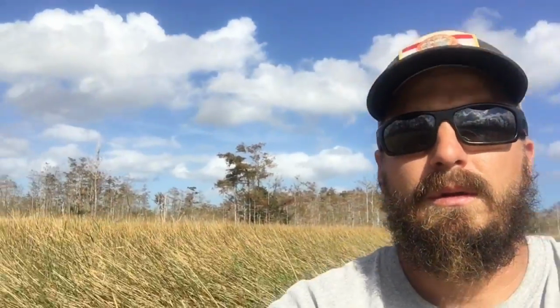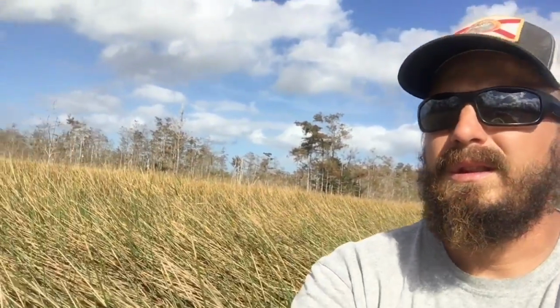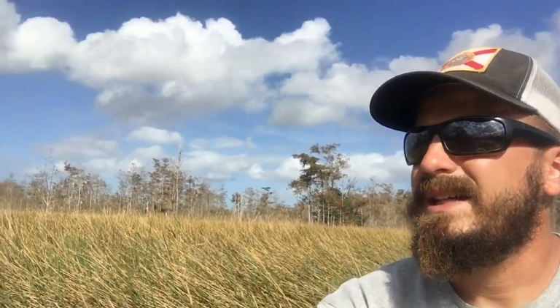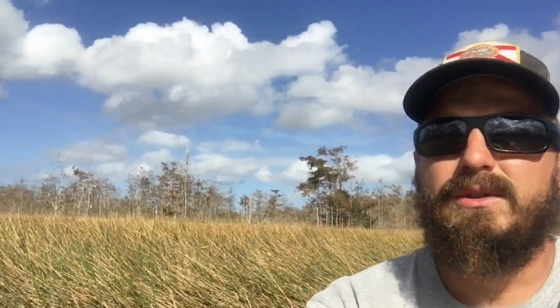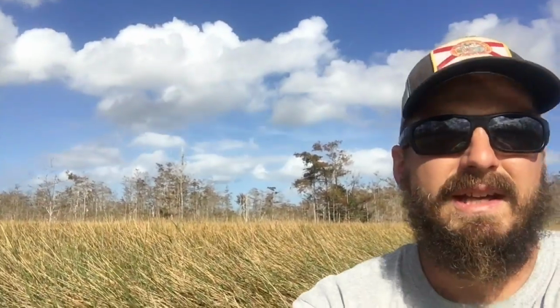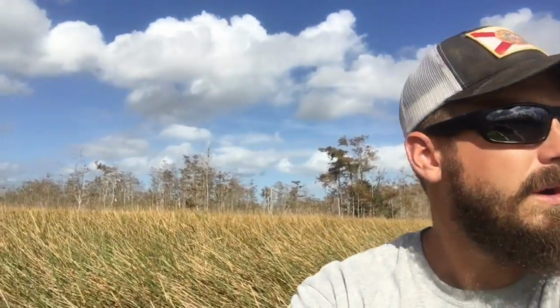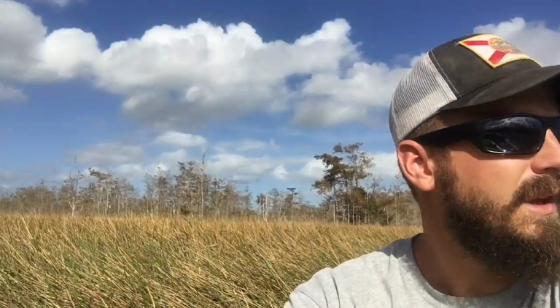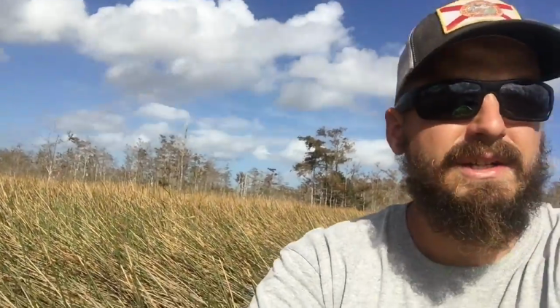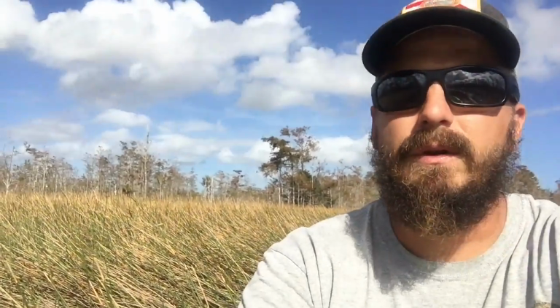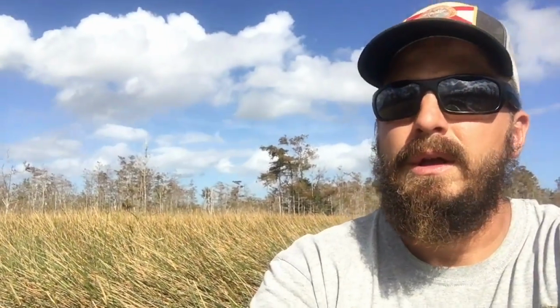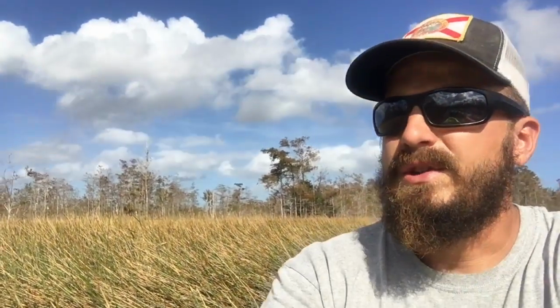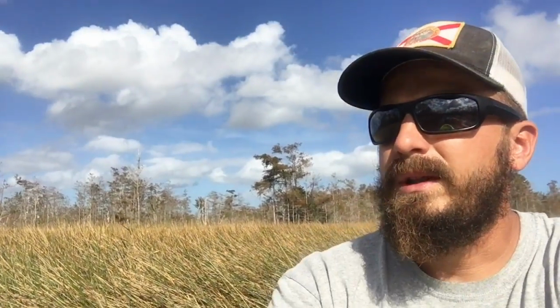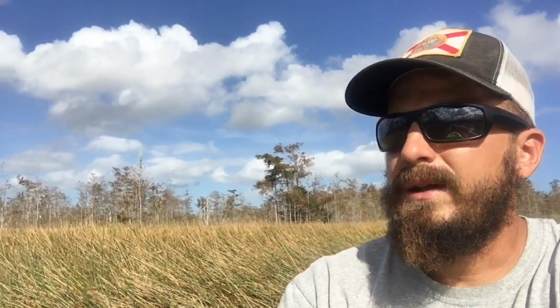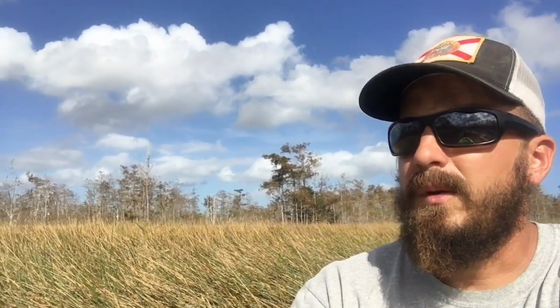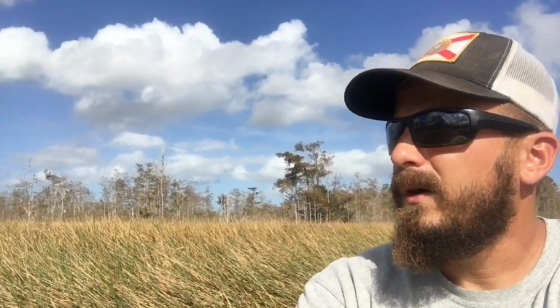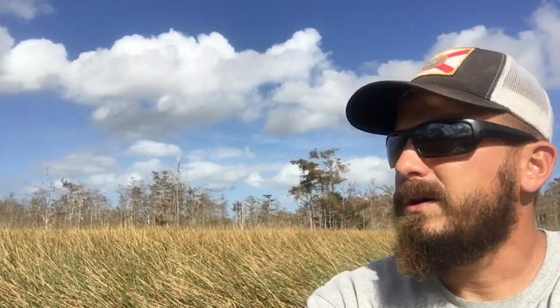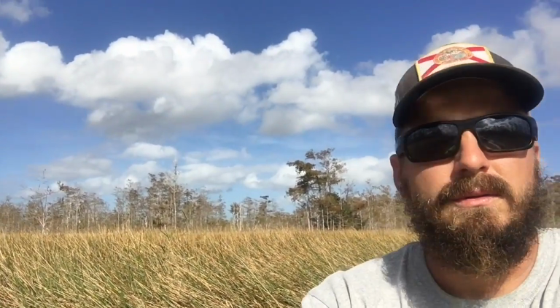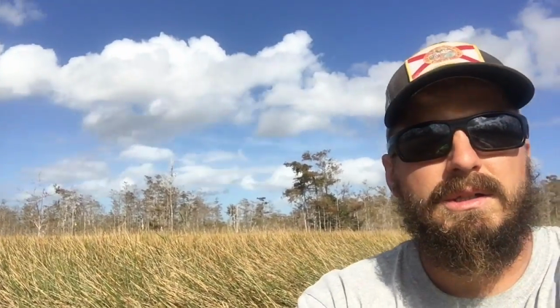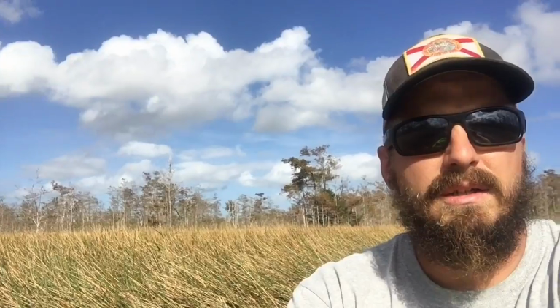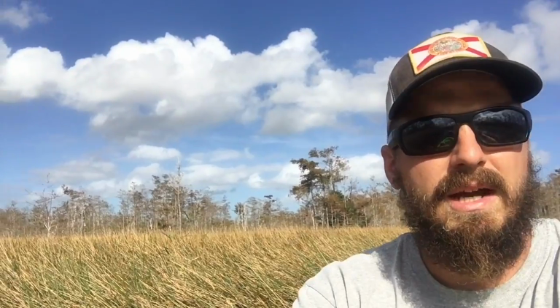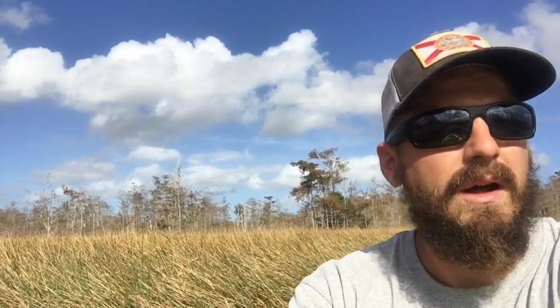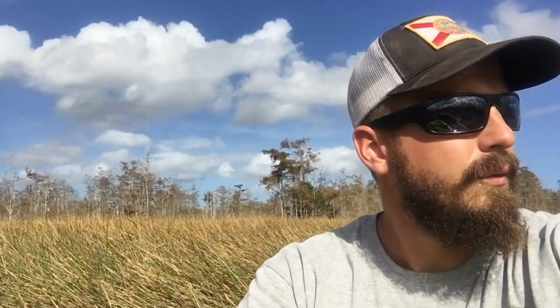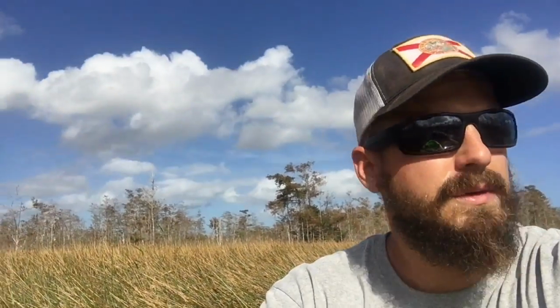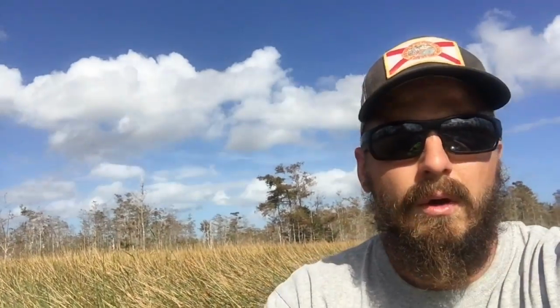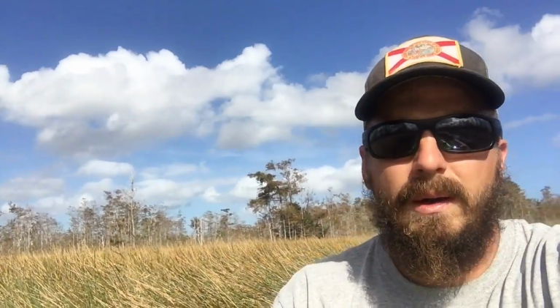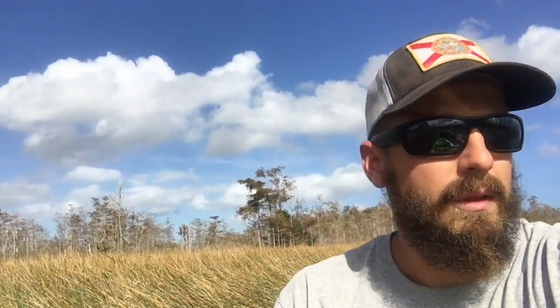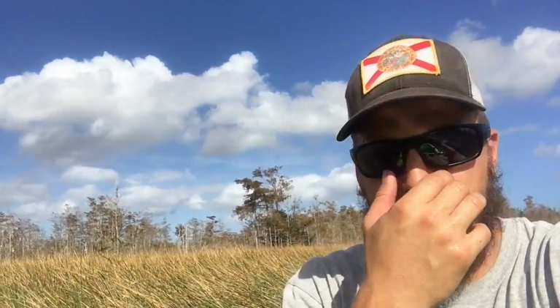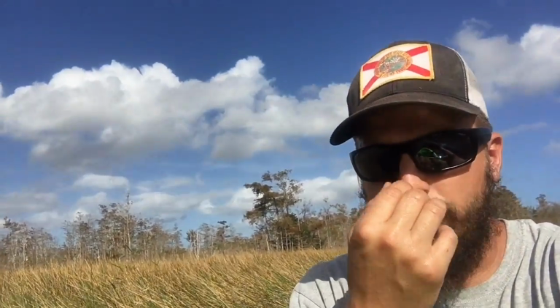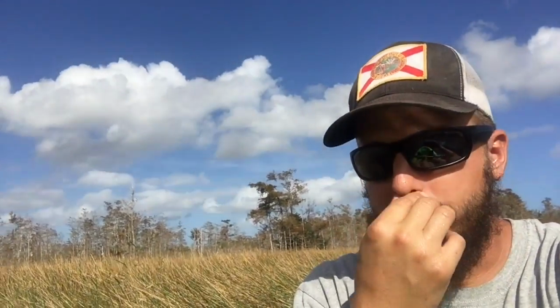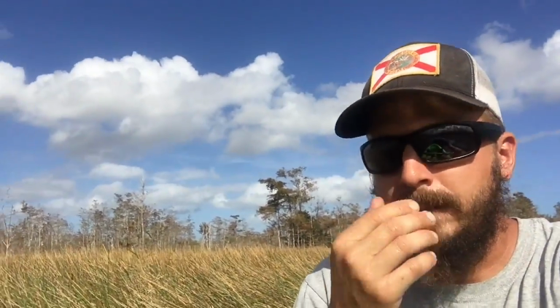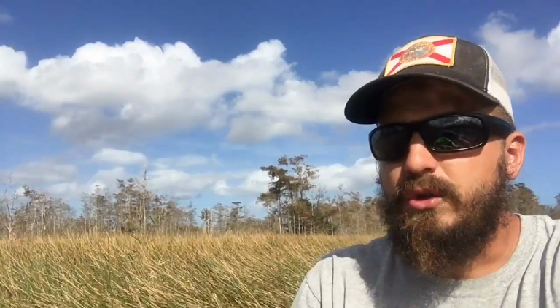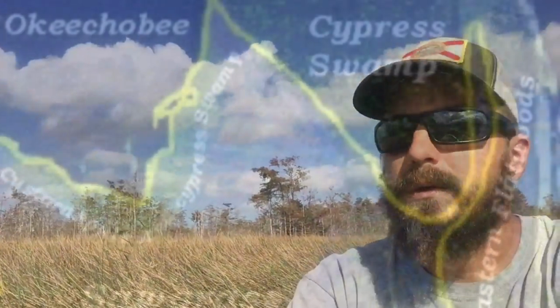The Loxahatchee Slough is the headwaters of the Loxahatchee River. Historically, it ran from Arthur R. Marshall Loxahatchee National Wildlife Refuge all the way up to where the Loxahatchee River begins in Jupiter, Florida.